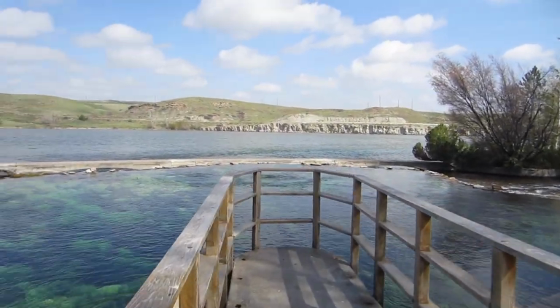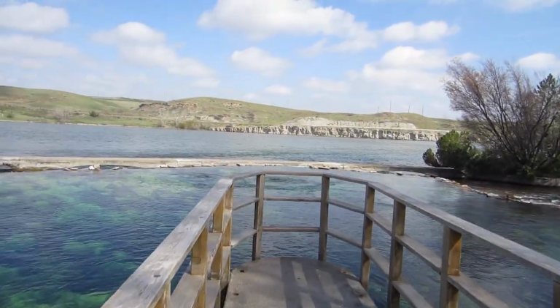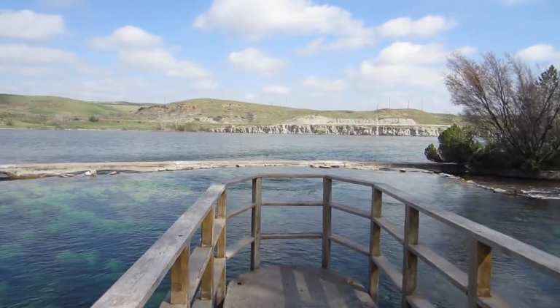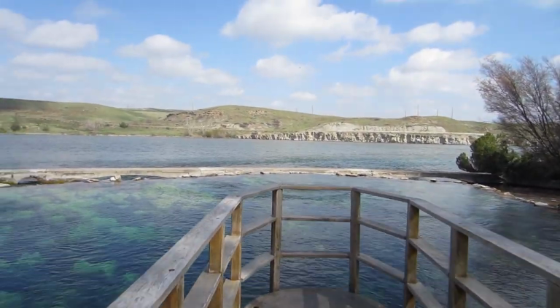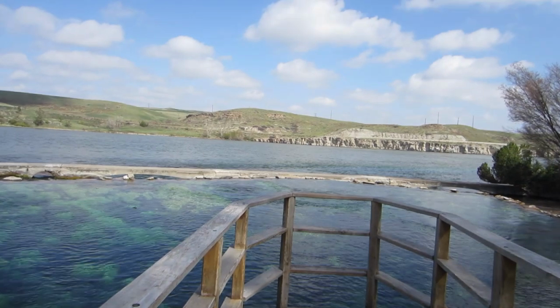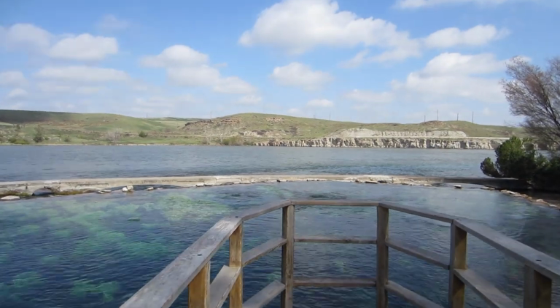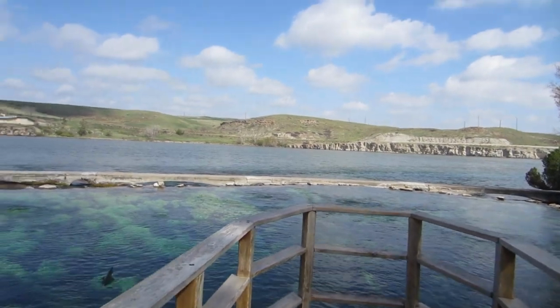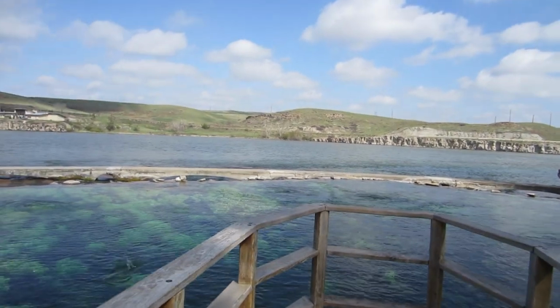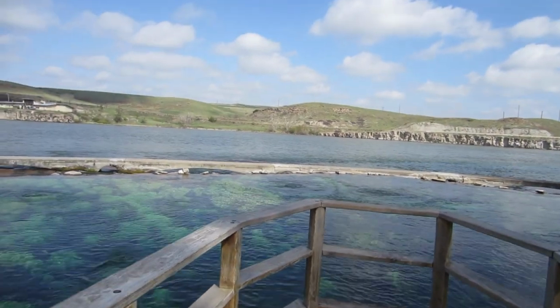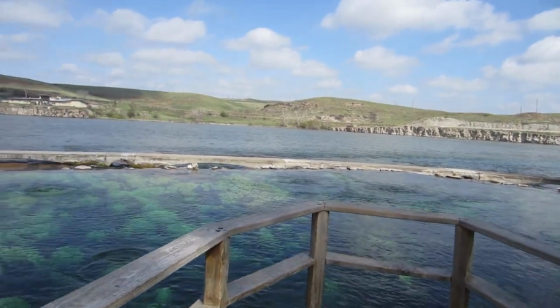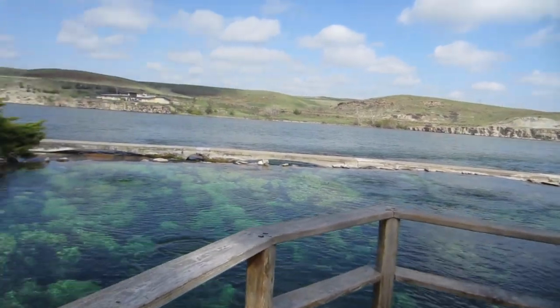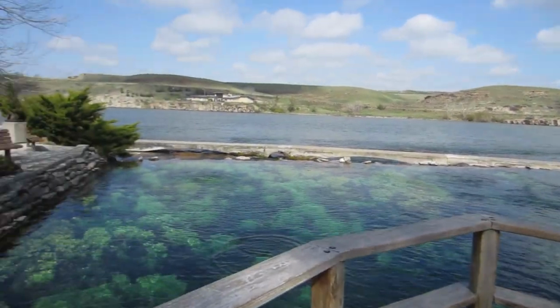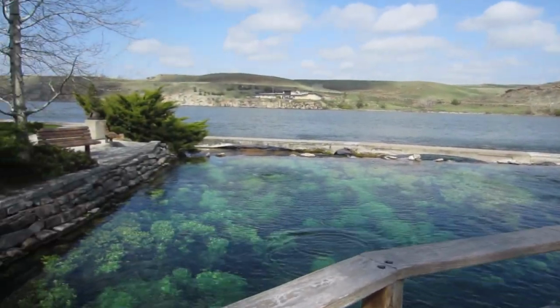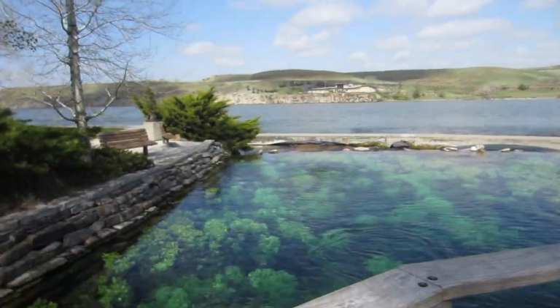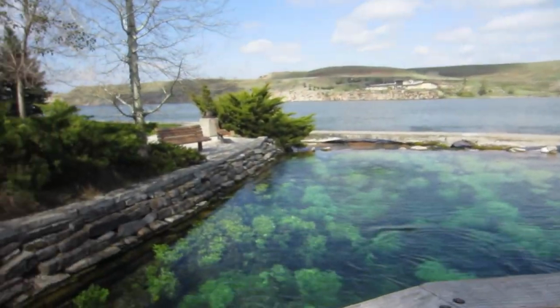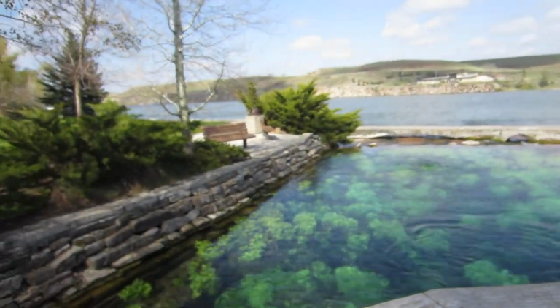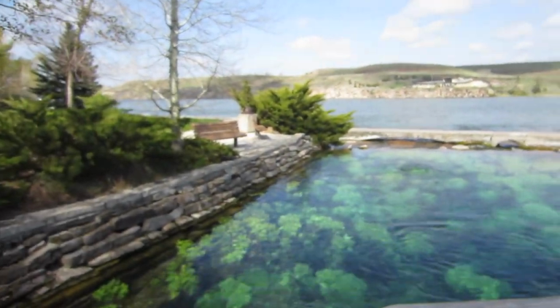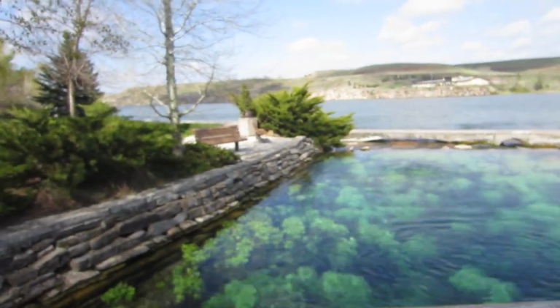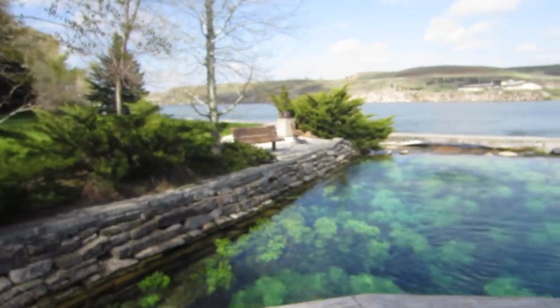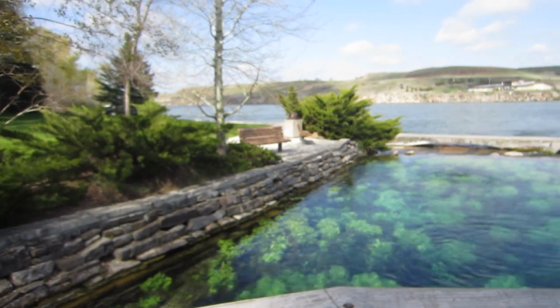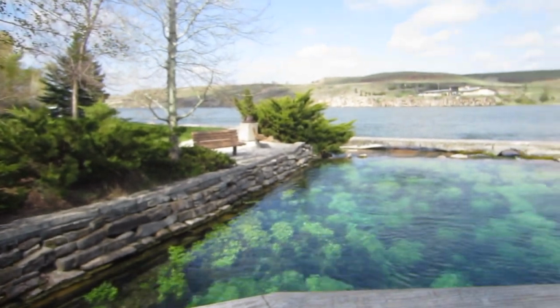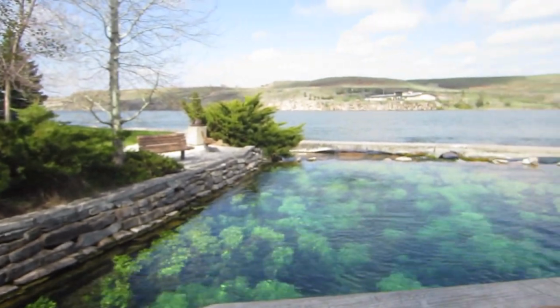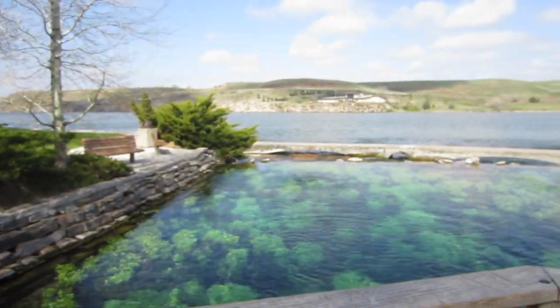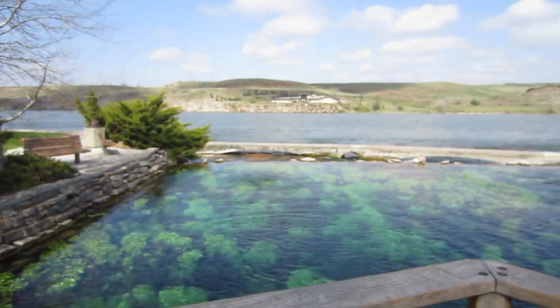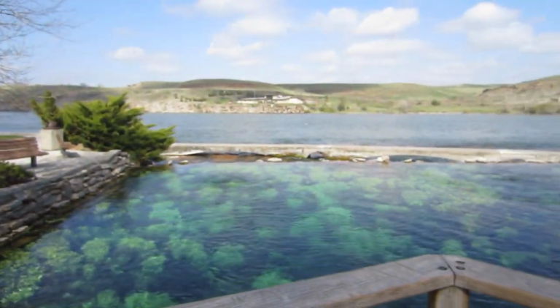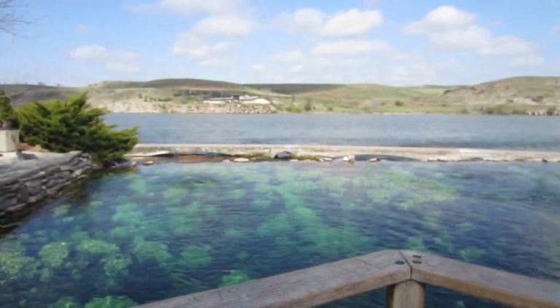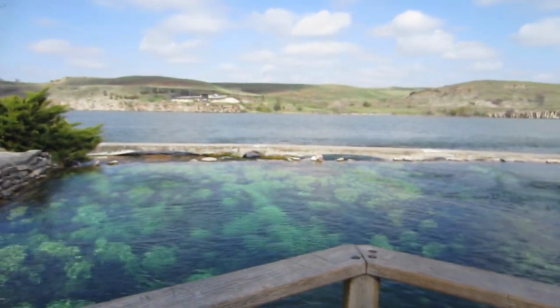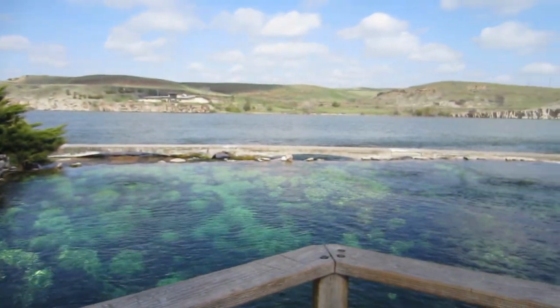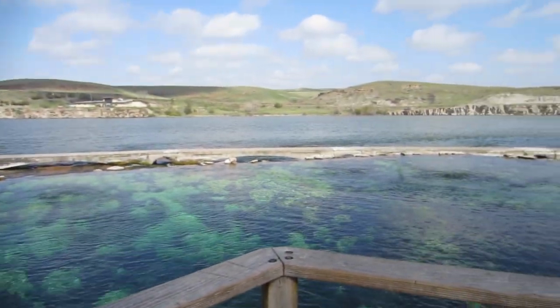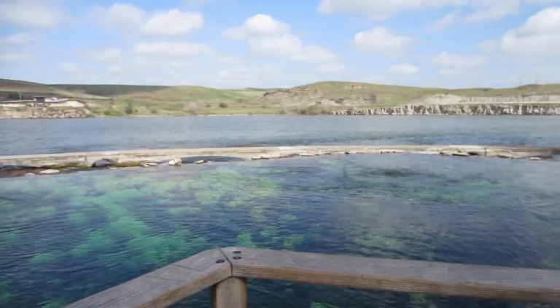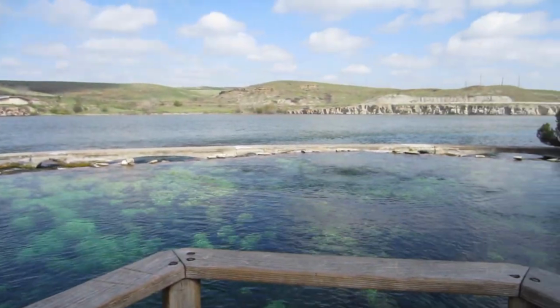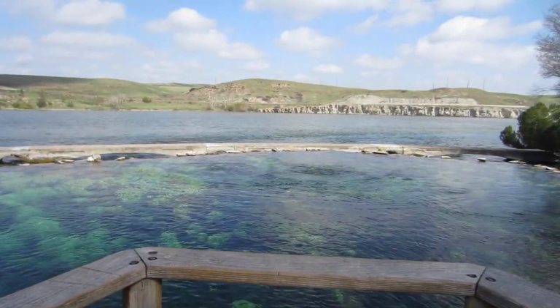Now you can see that the water is just flowing right into the Missouri here, and fish are jumping out all over the place. Over 150 million gallons of water flow into the river here every day. Seems incredible.